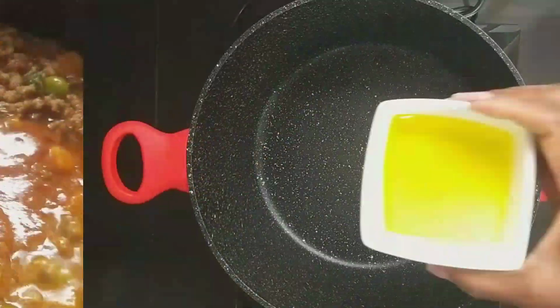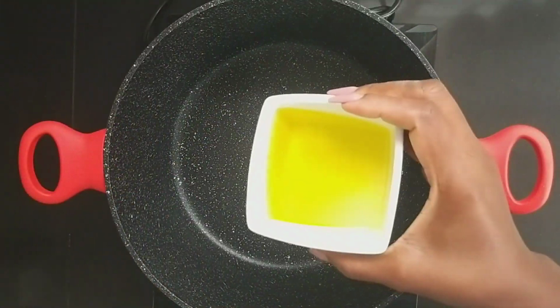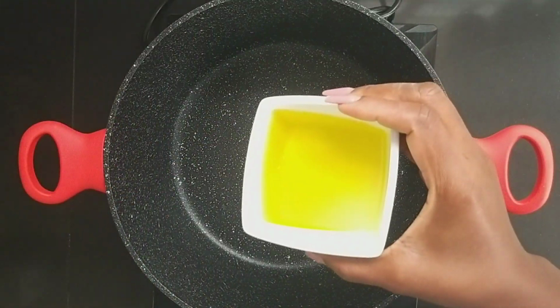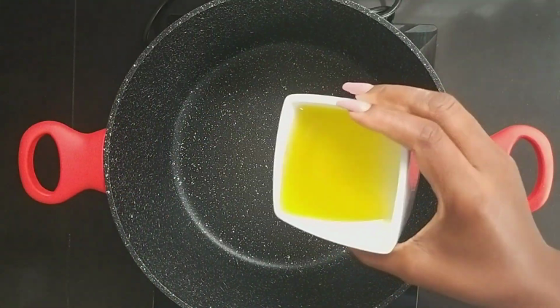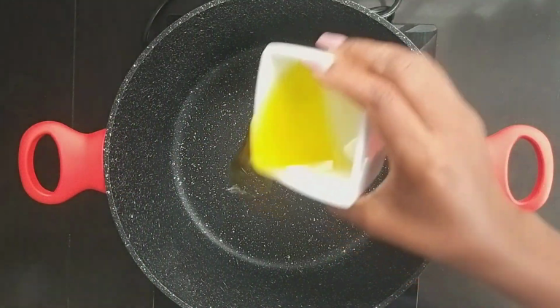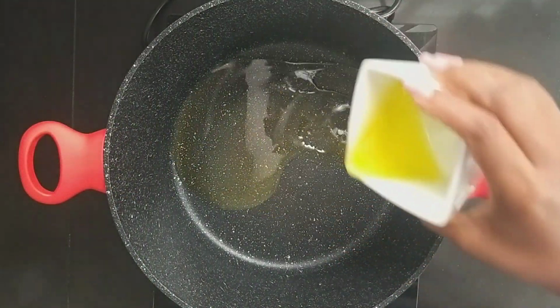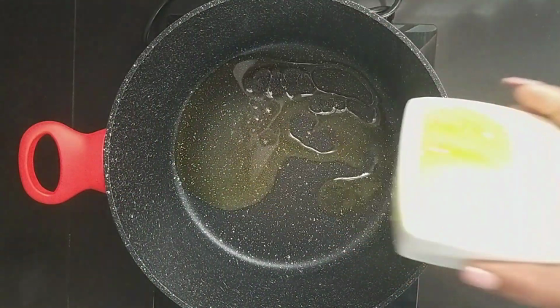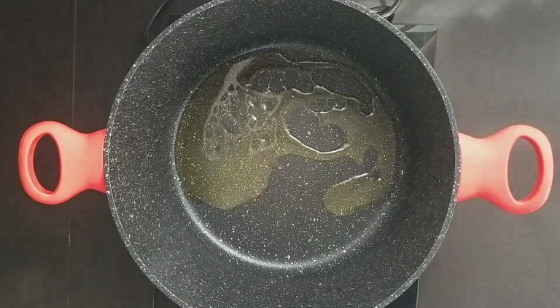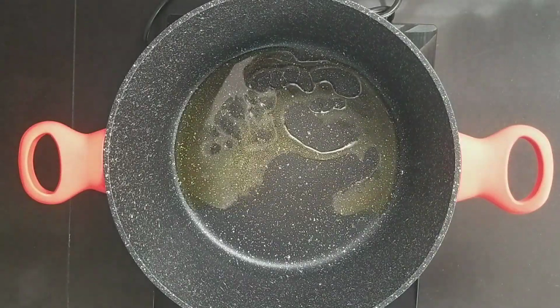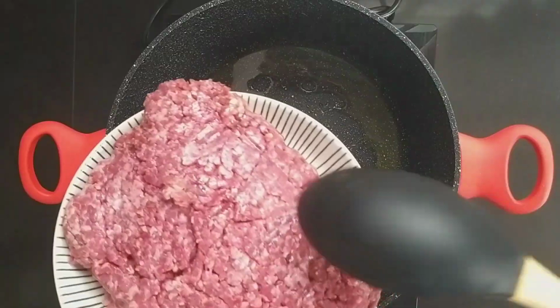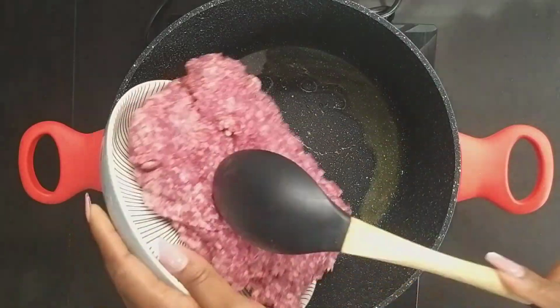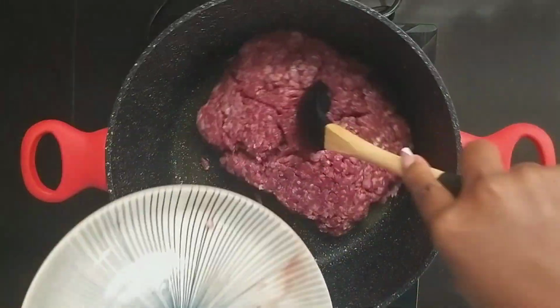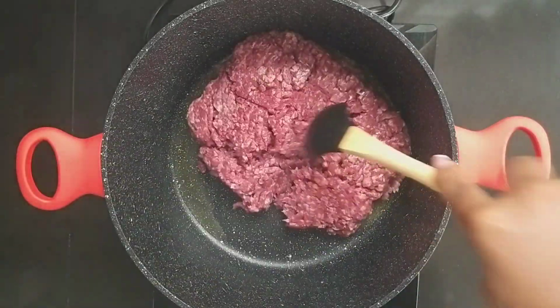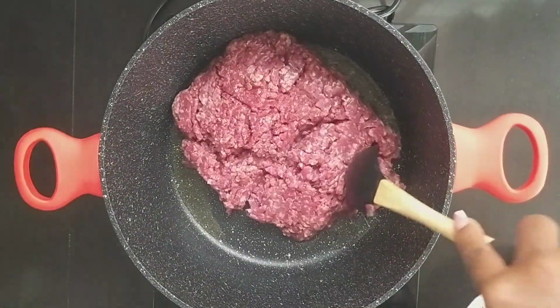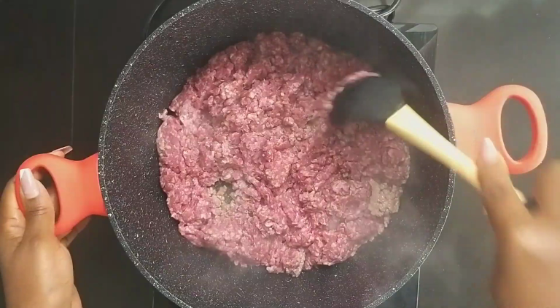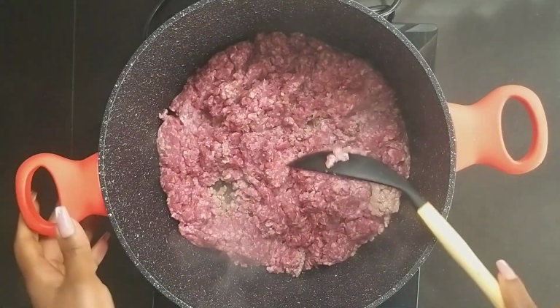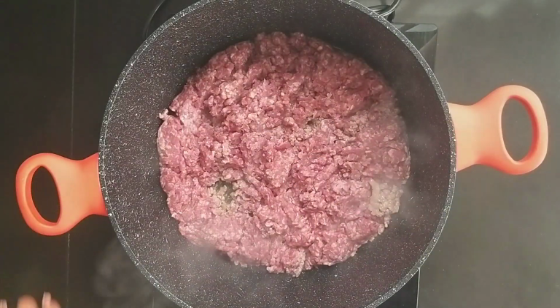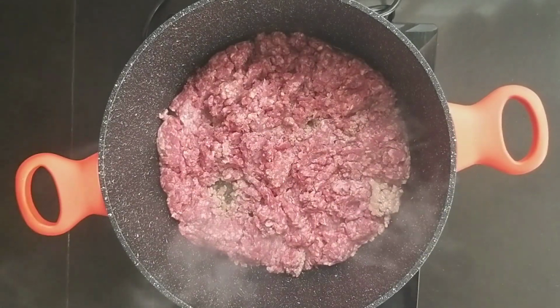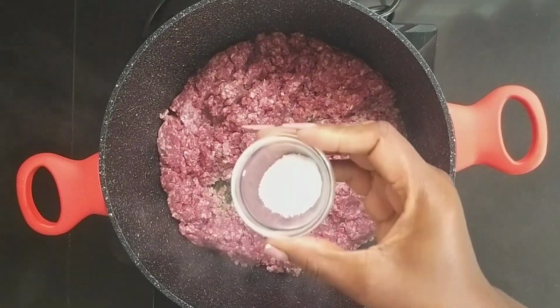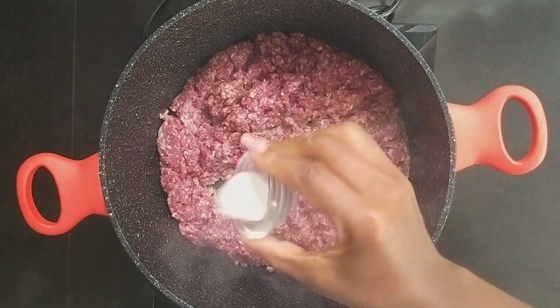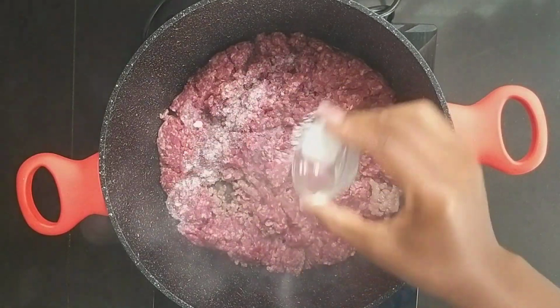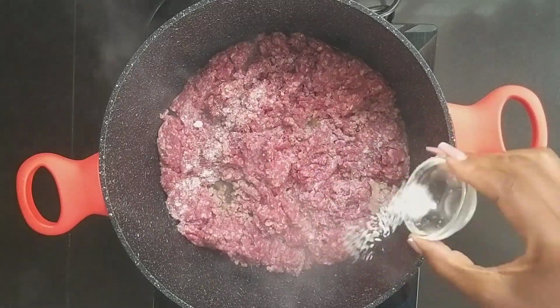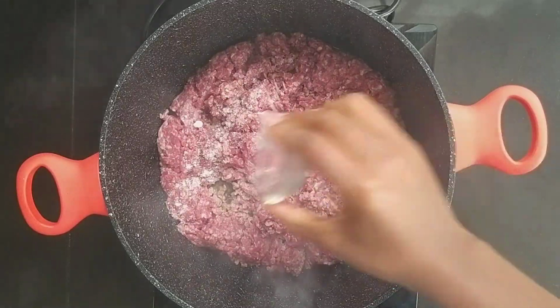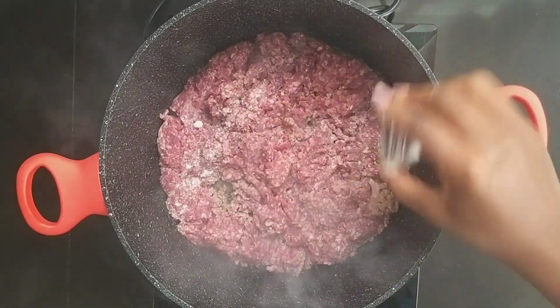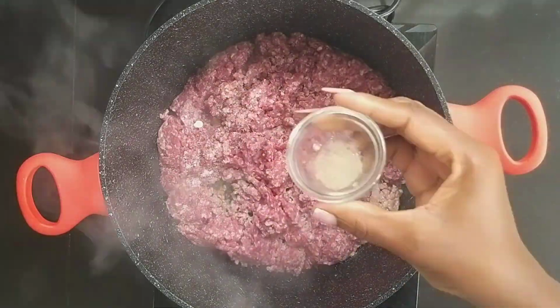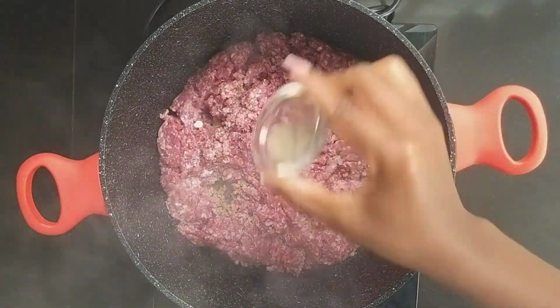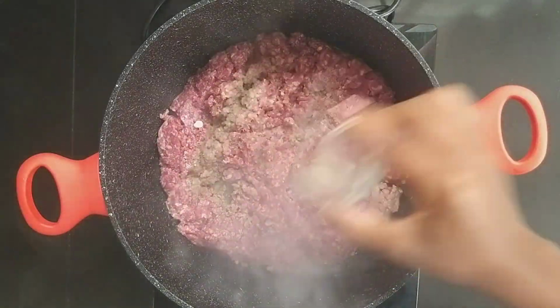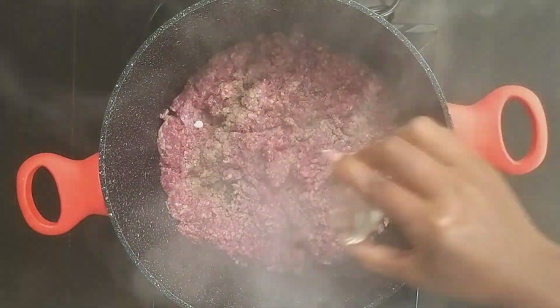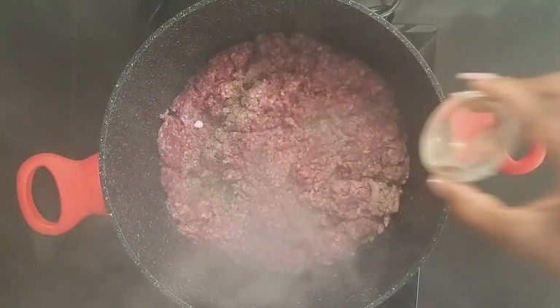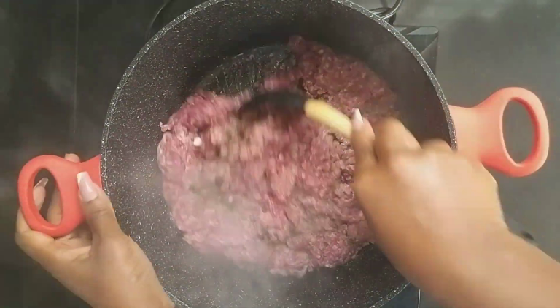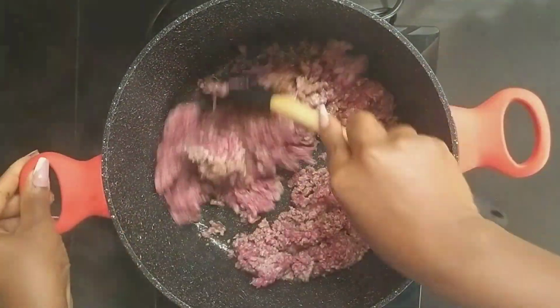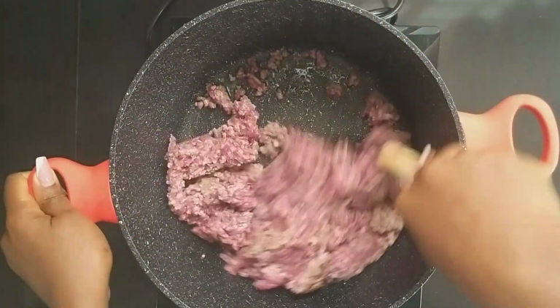Add 2 tablespoons of cooking oil in a pan — I'm using olive oil — and add the meats. Break the meats apart and add some salt and black pepper. Give the meat a gentle stir to incorporate the salt and the black pepper.